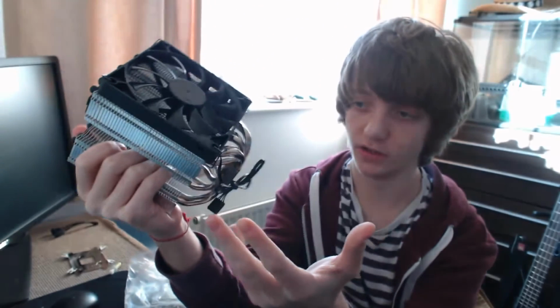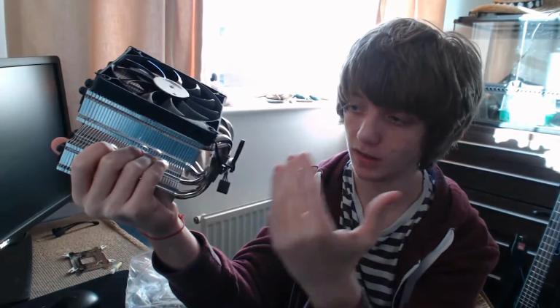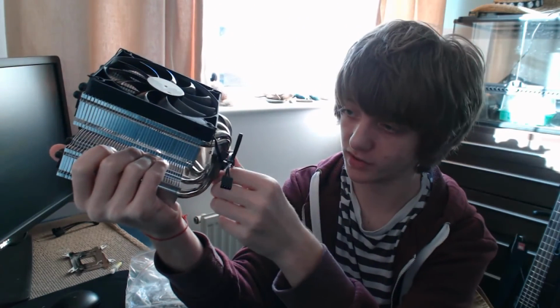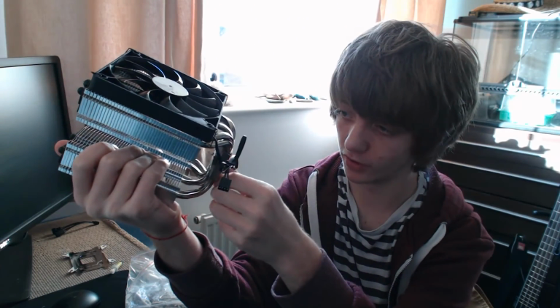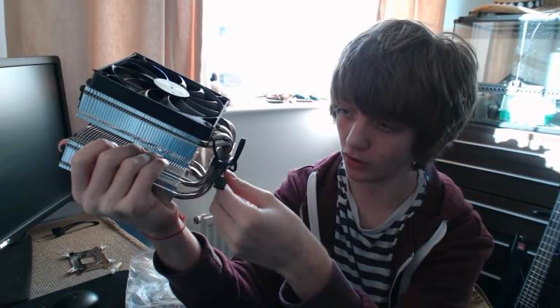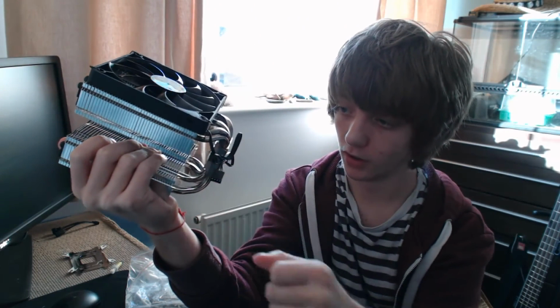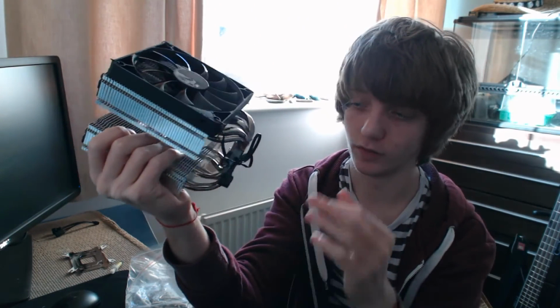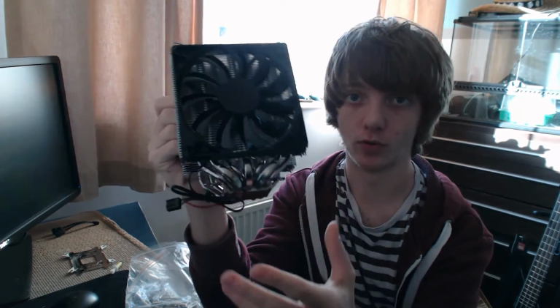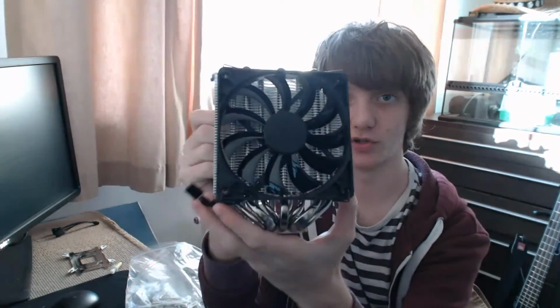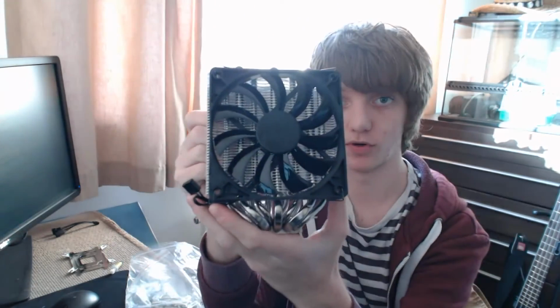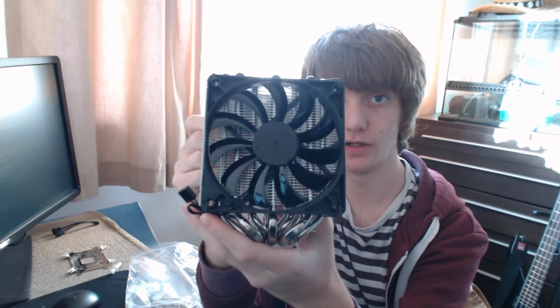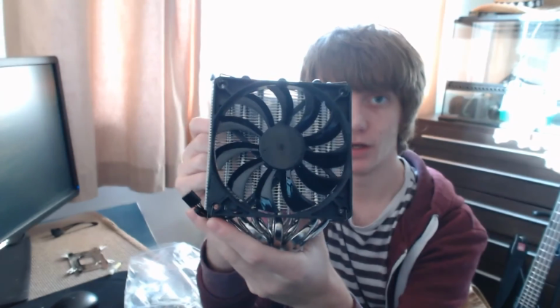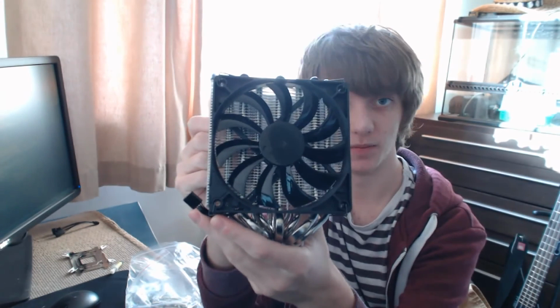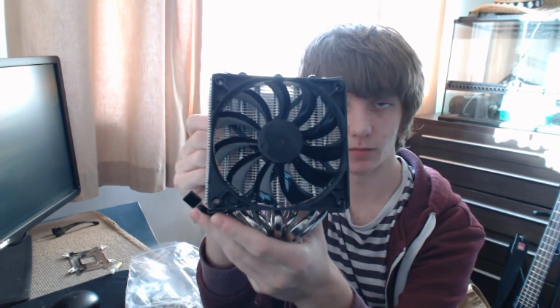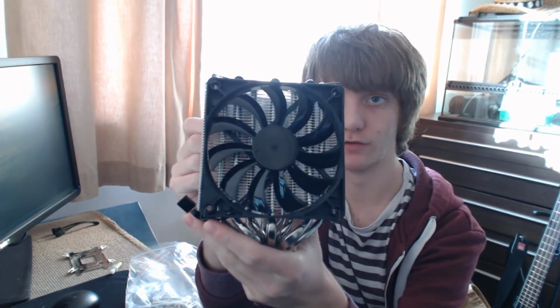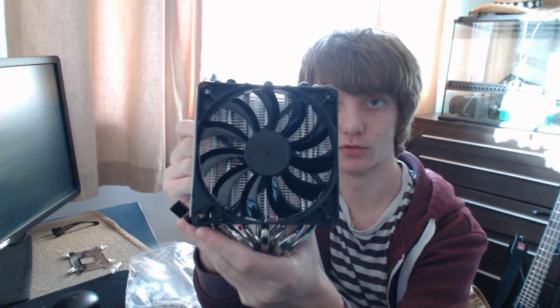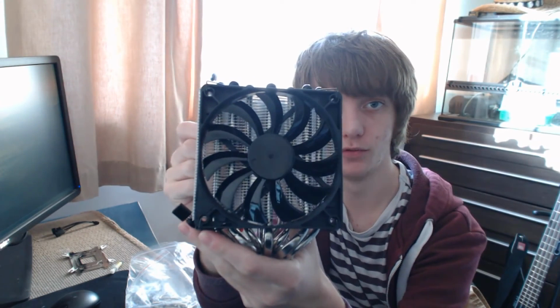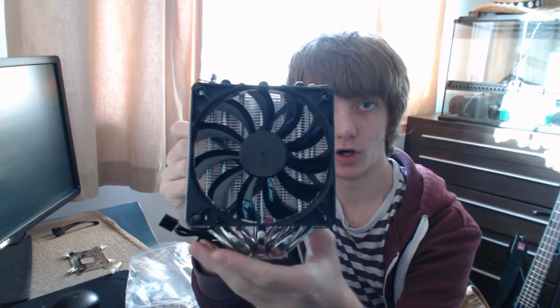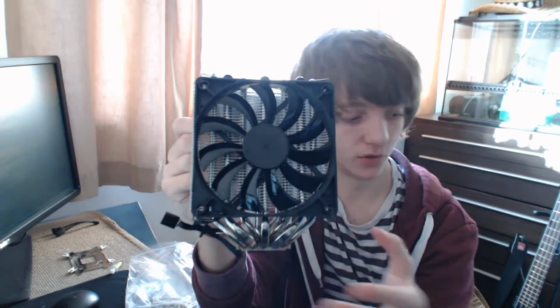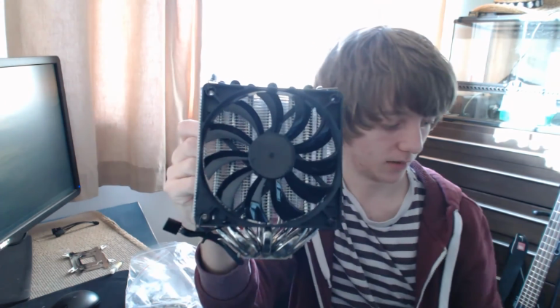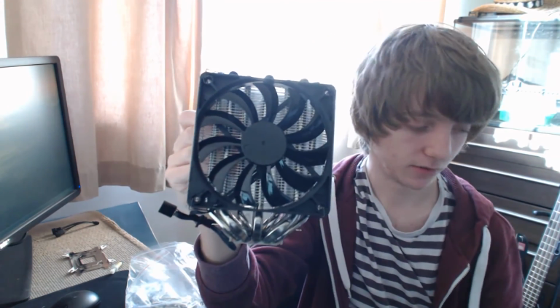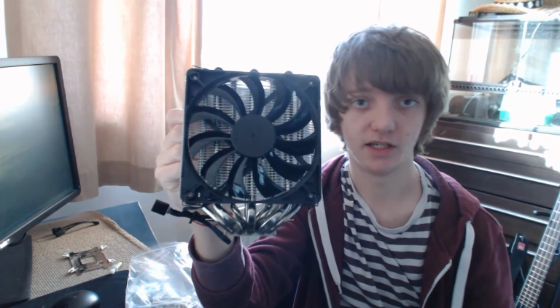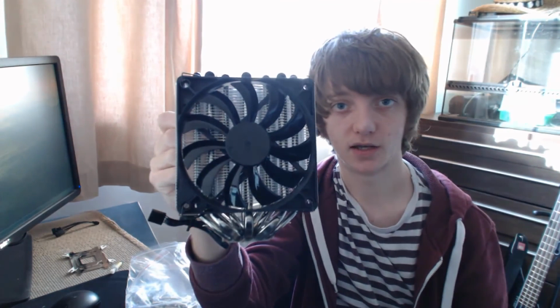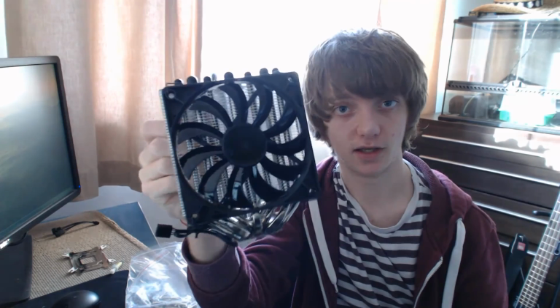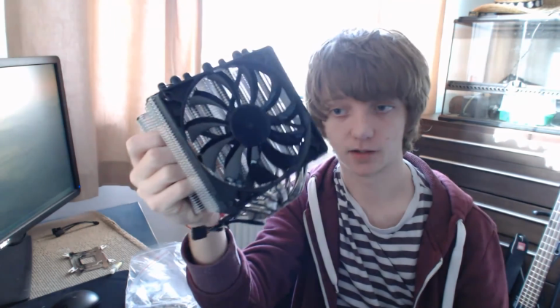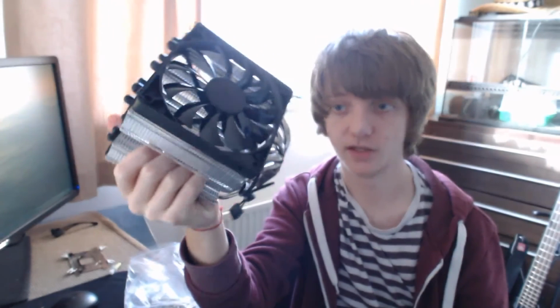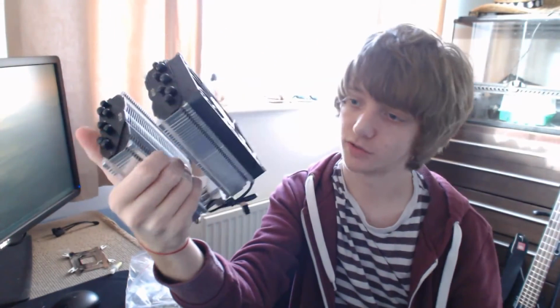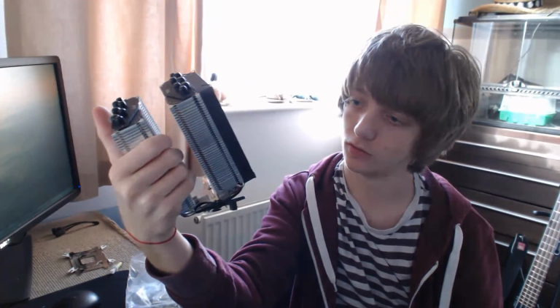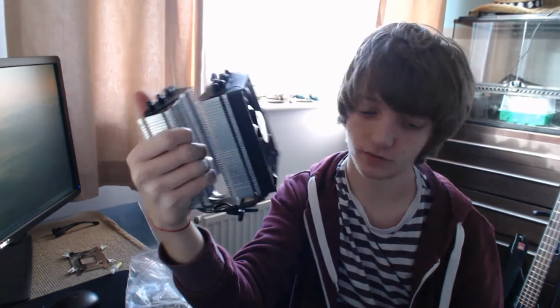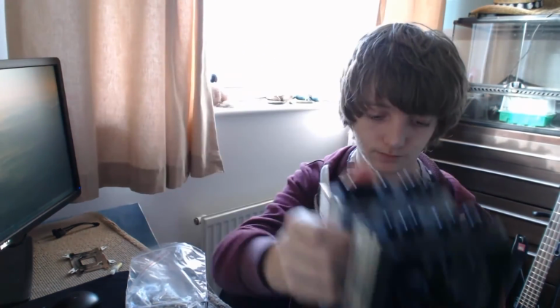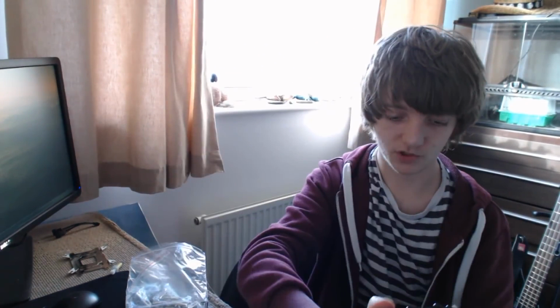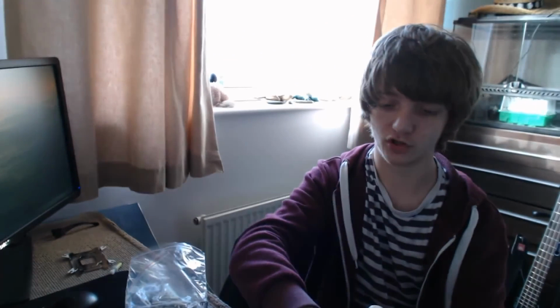So that's the first look at the GLED Black Edition. Really impressive looking cooler — hopefully it performs just as impressively. We'll have the full results soon; I'll be installing it in the coming days. Look out for that. Cheers for watching.